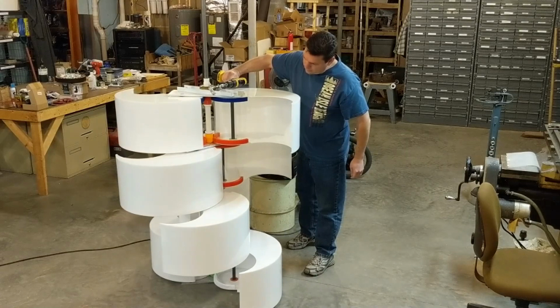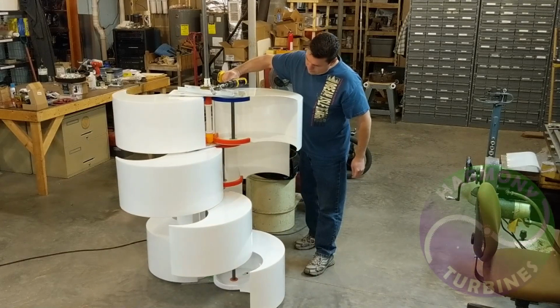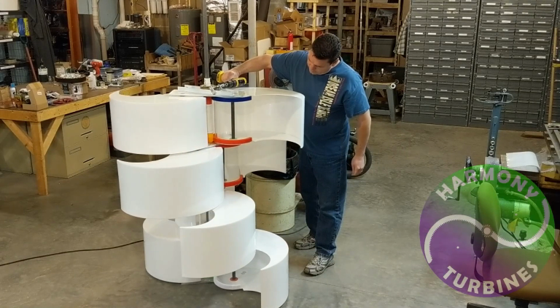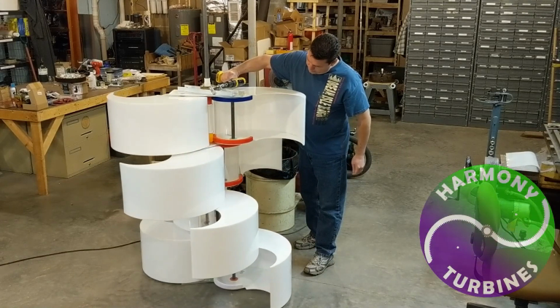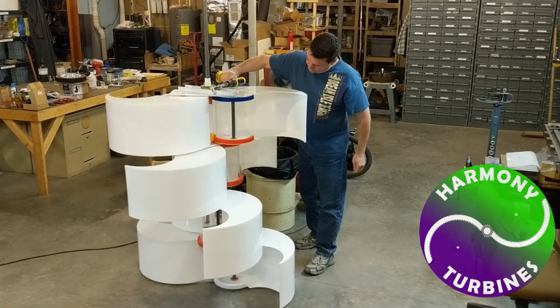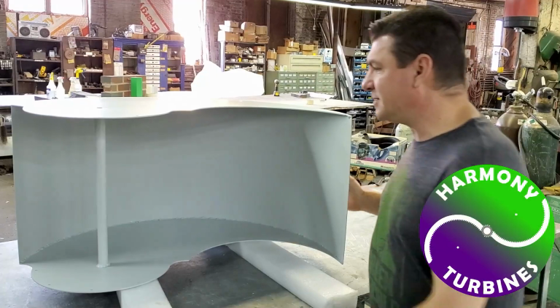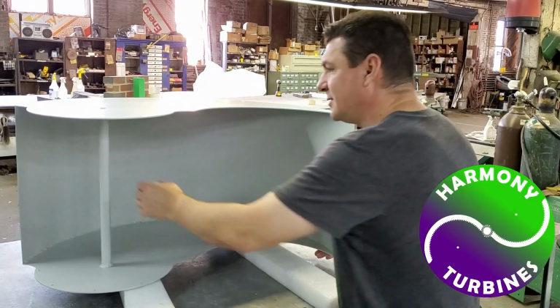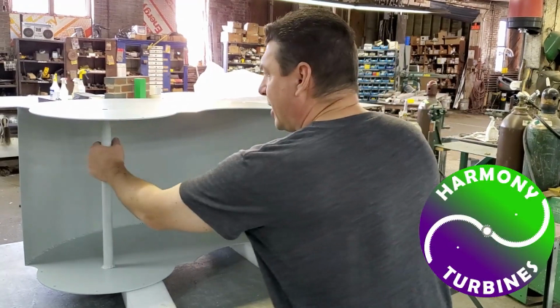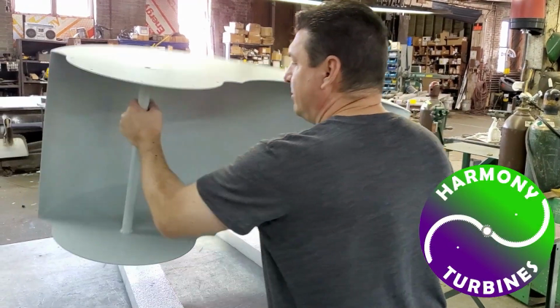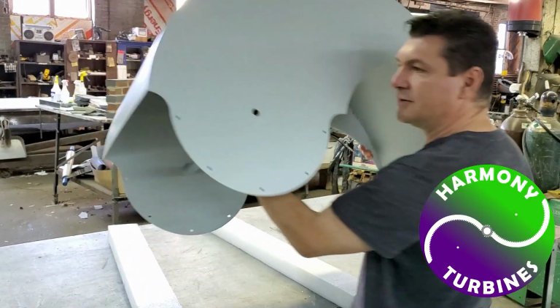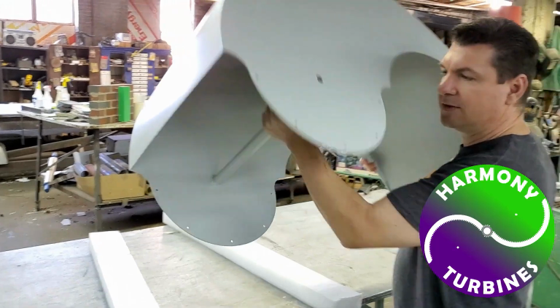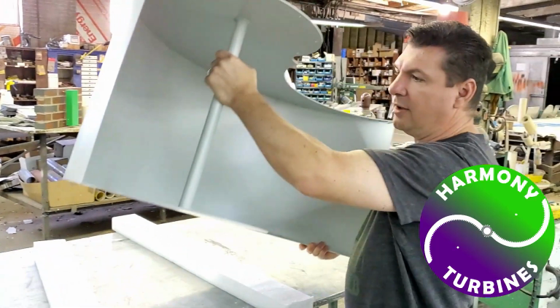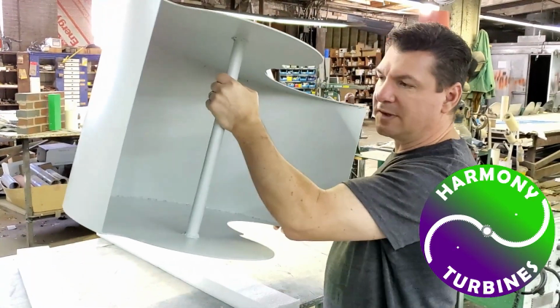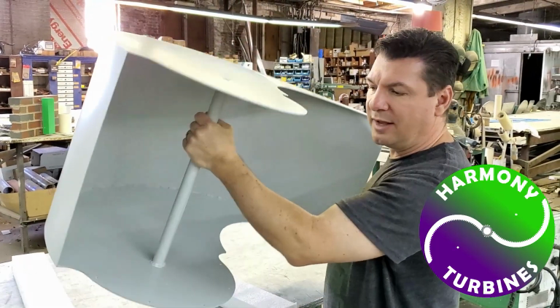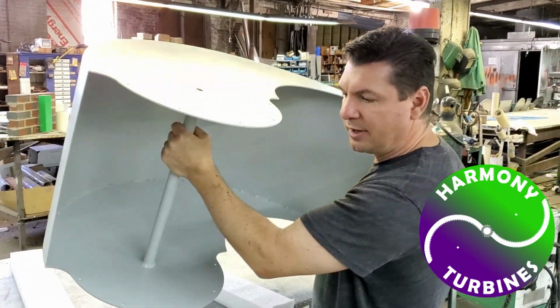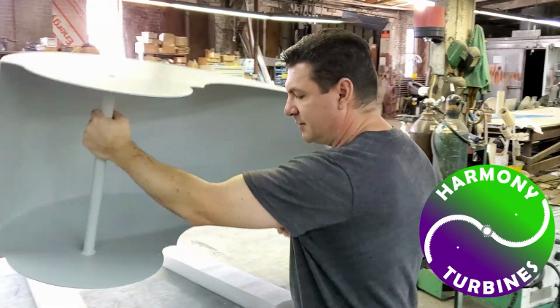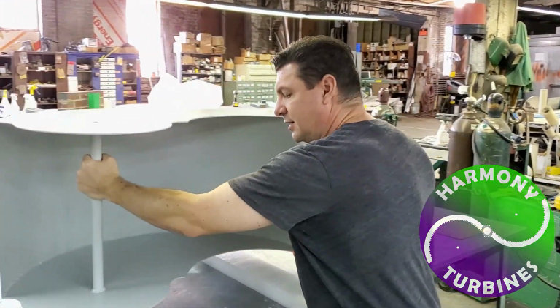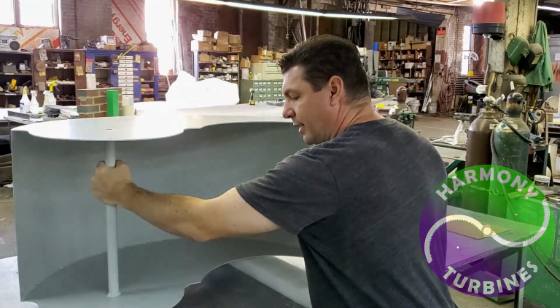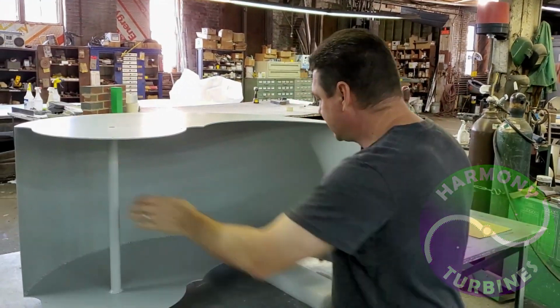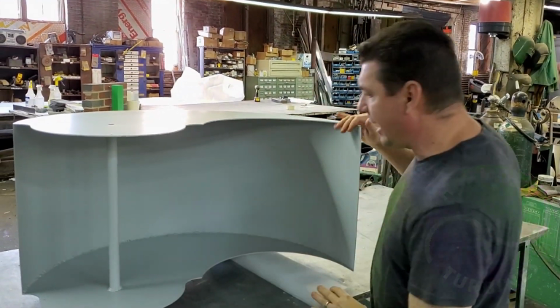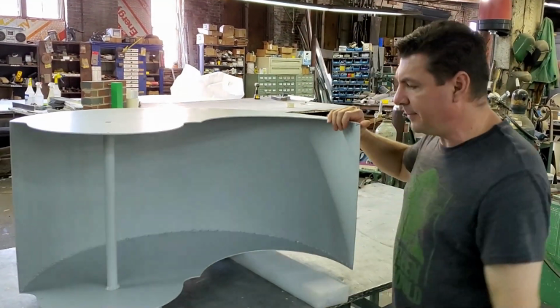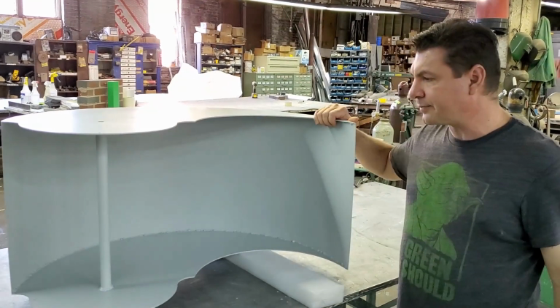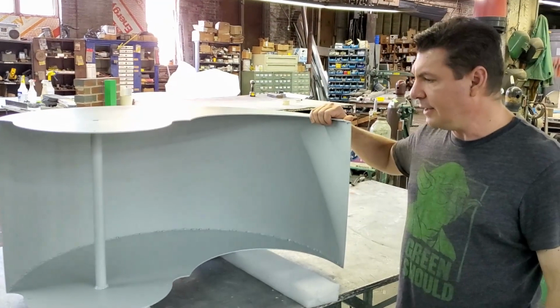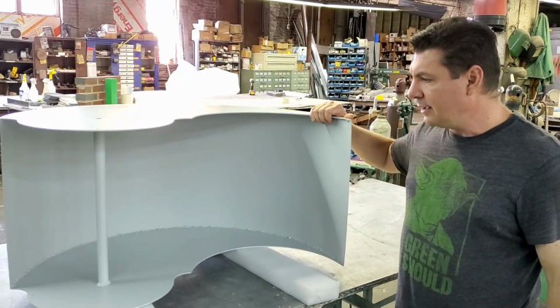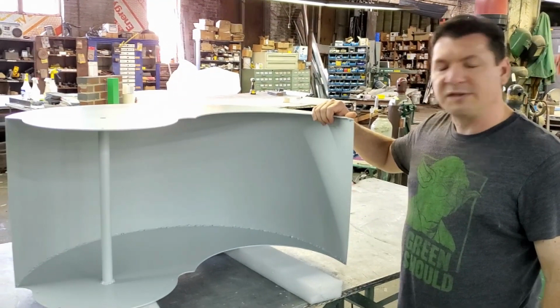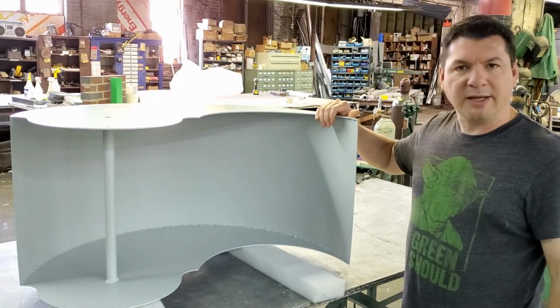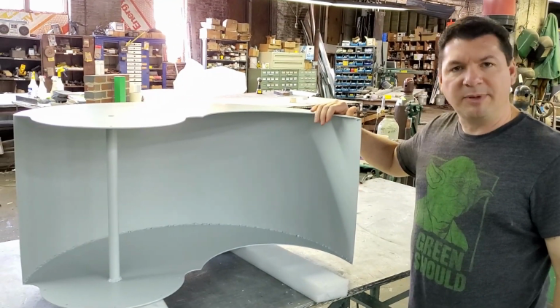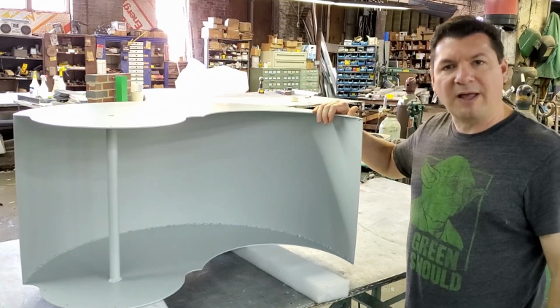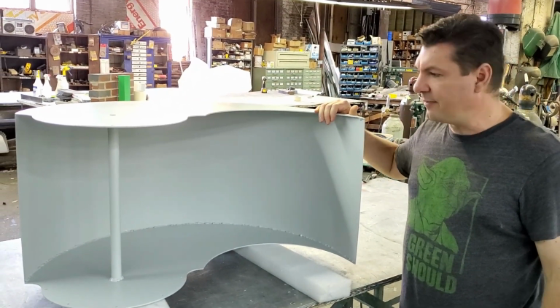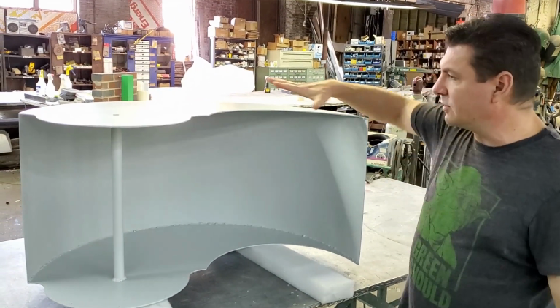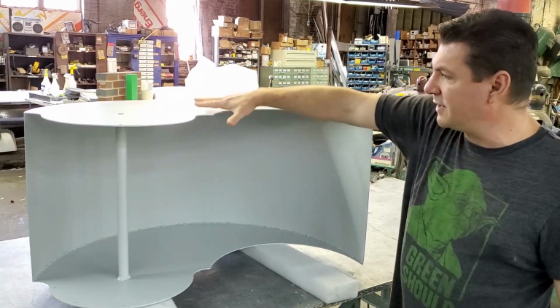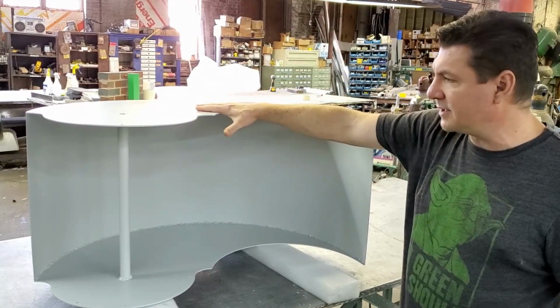Think back 30 years ago to cell phones. When they first came out, the options were pathetic — bag phones, brick phones, suitcase phones. Then suddenly someone came up with that first pocket-sized model that just finally made sense. Boom.